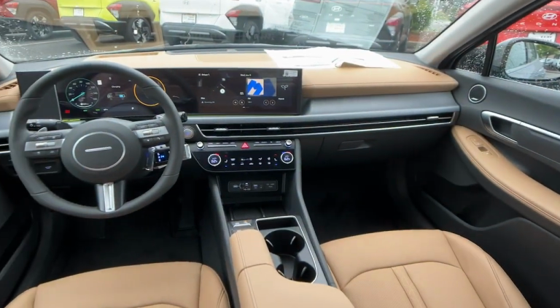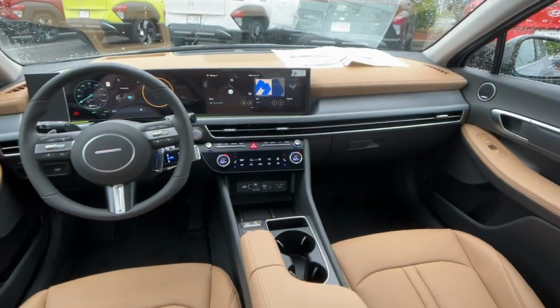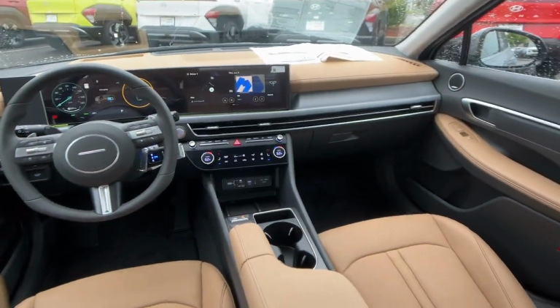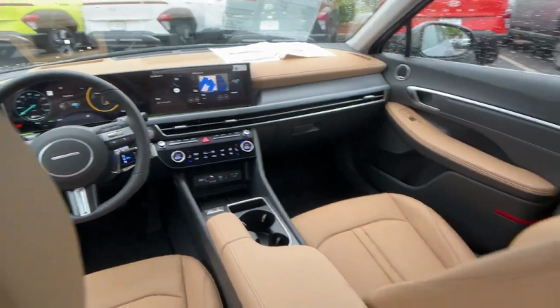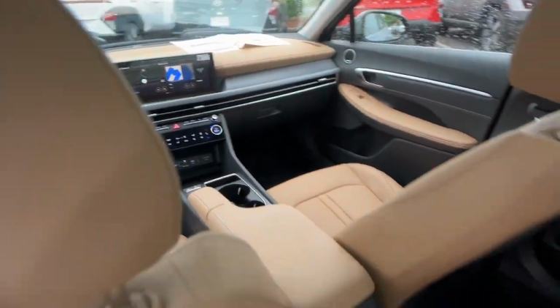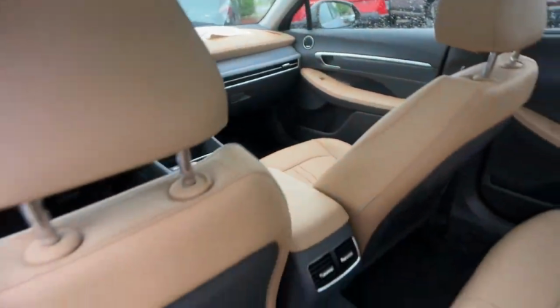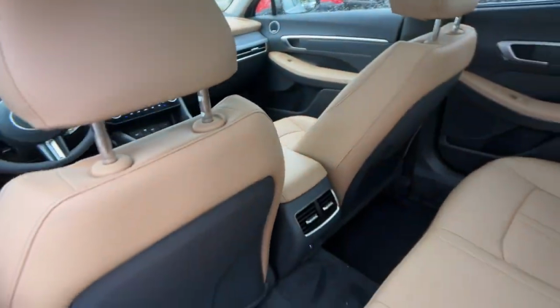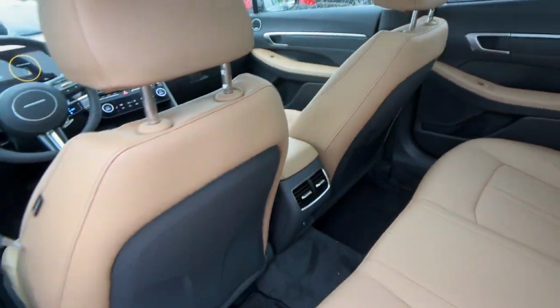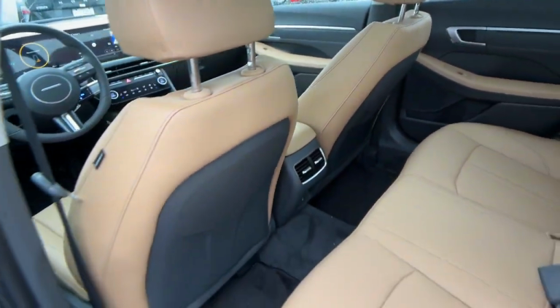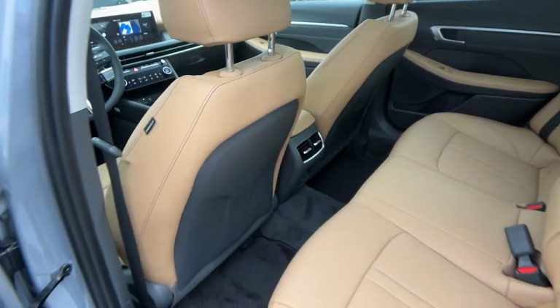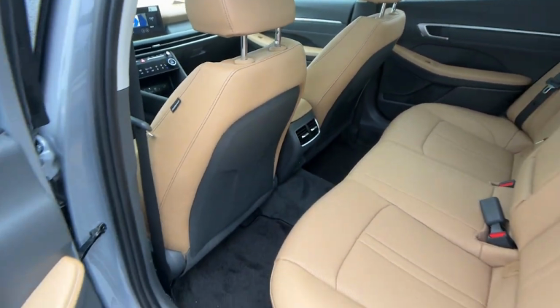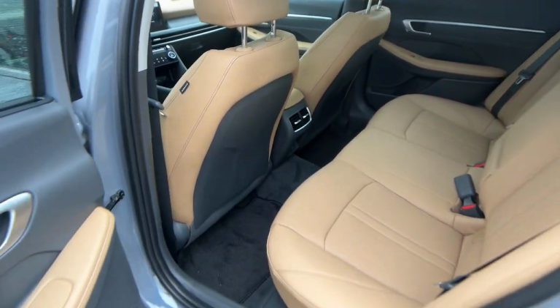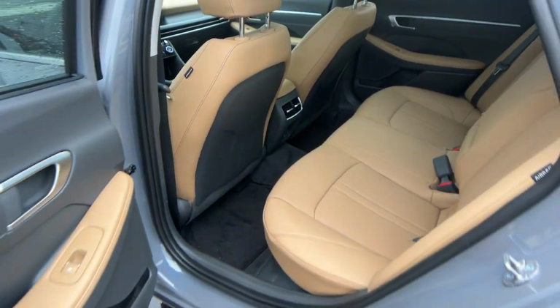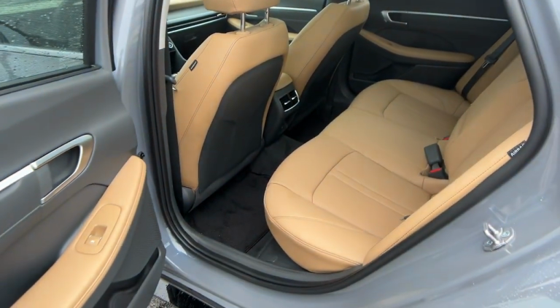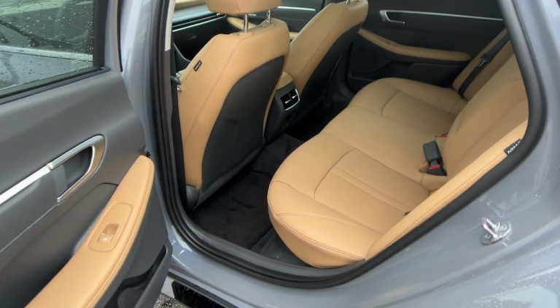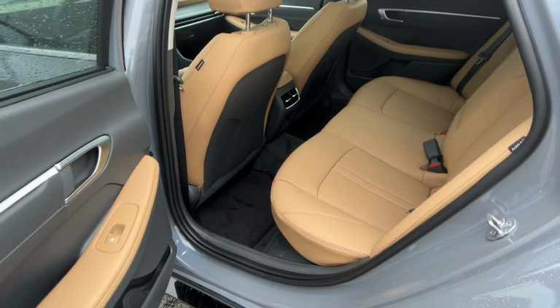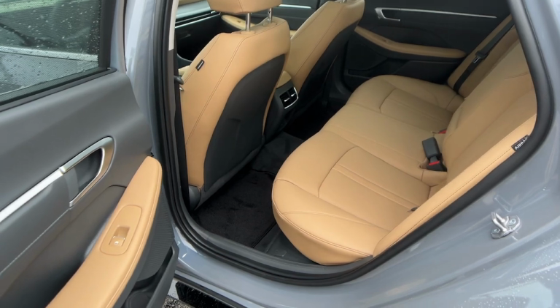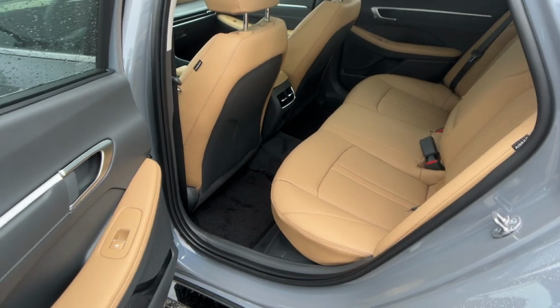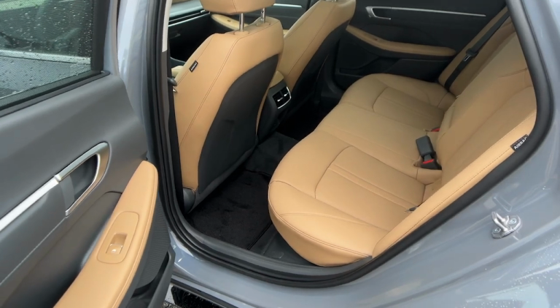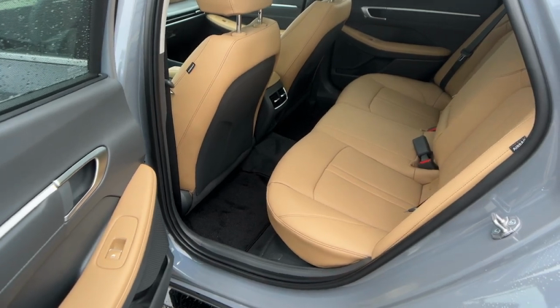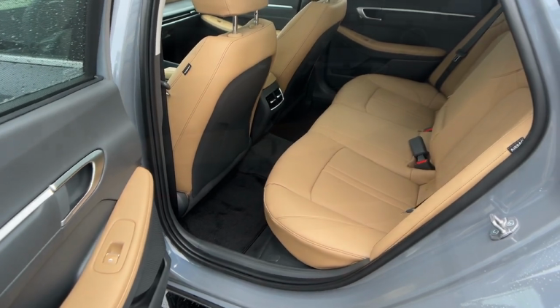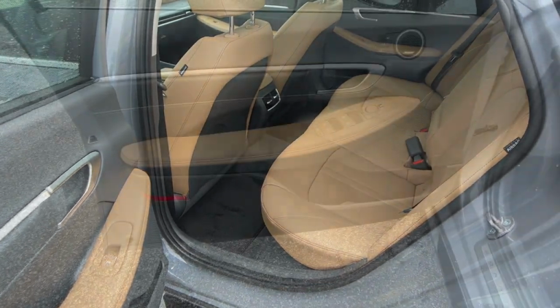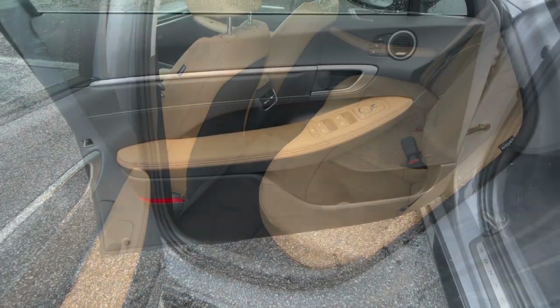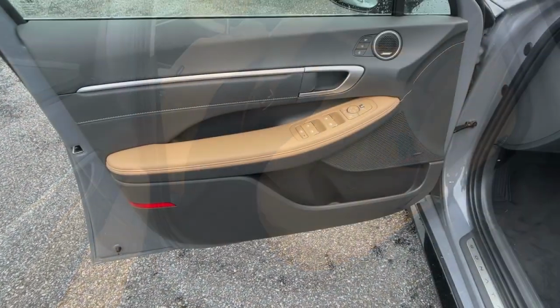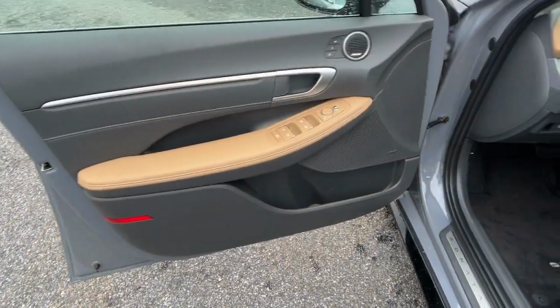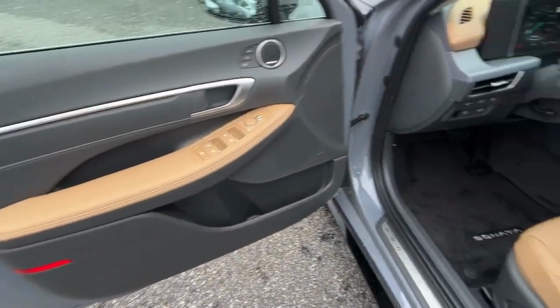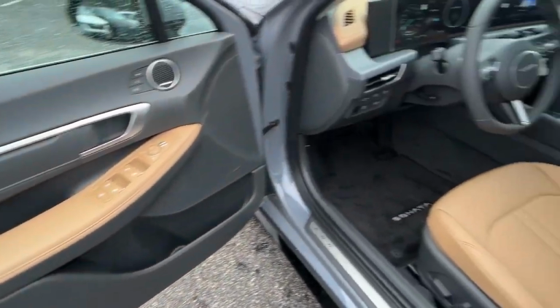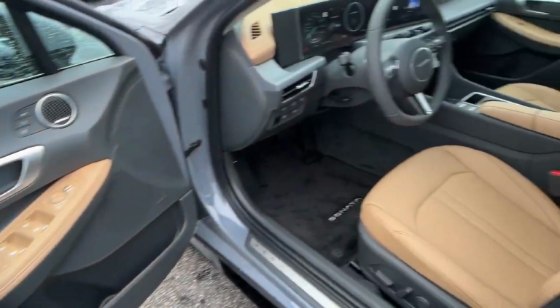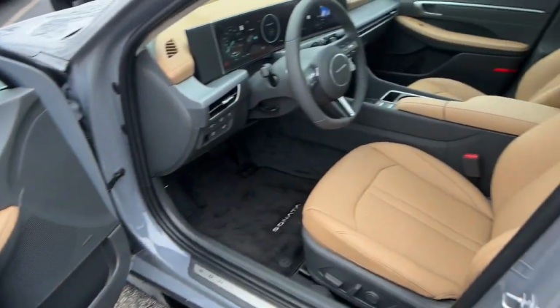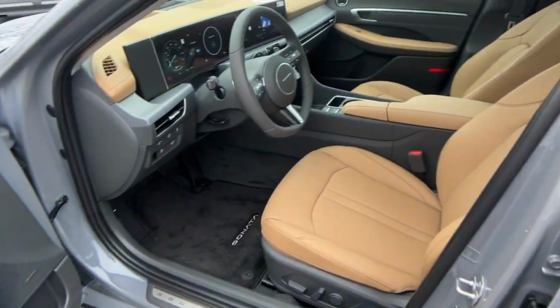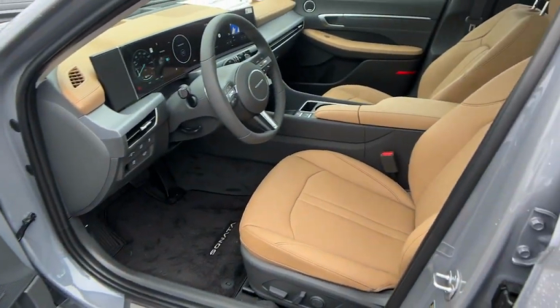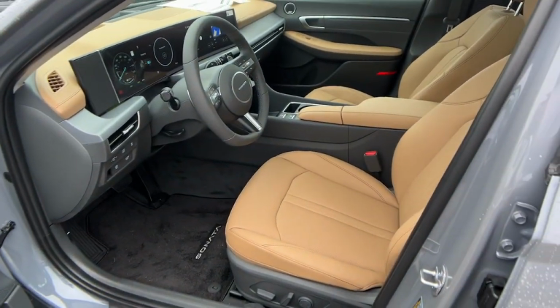Don't miss the chance to take this stylish and efficient Sonata Hybrid home to your family. Our team will give you an outstanding road test experience. Stop in today.